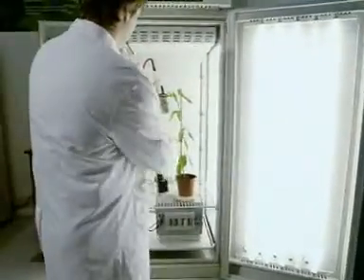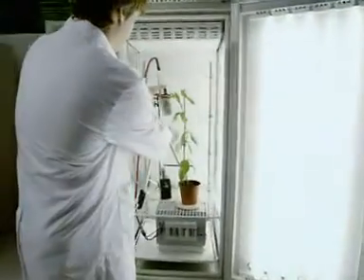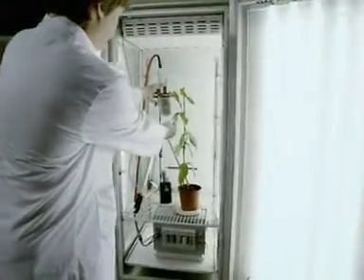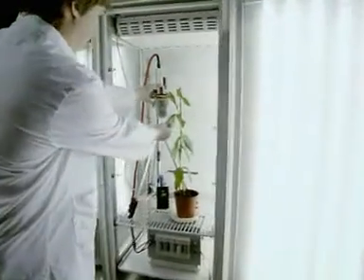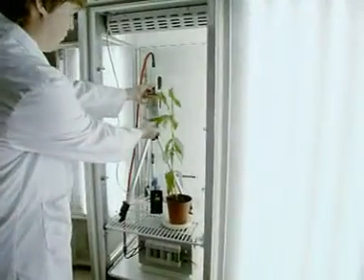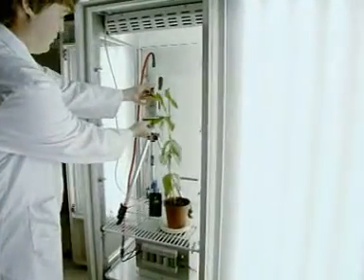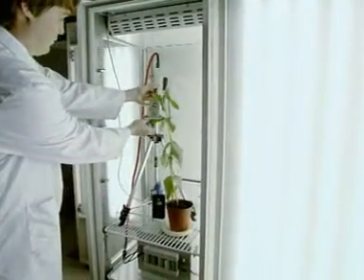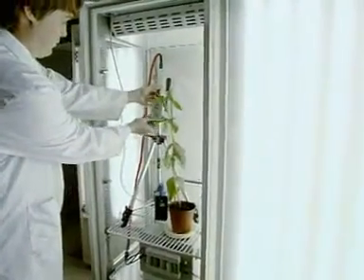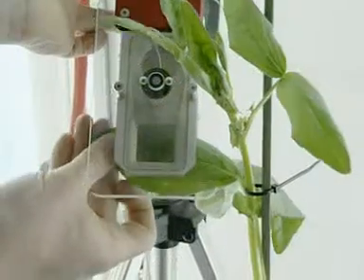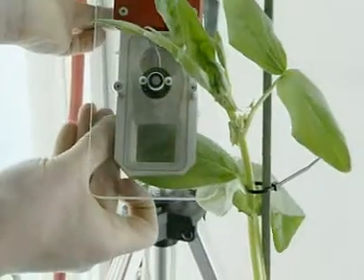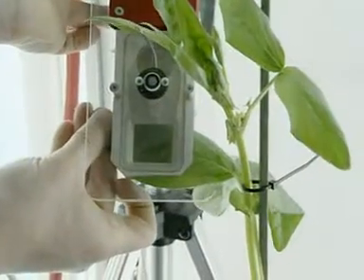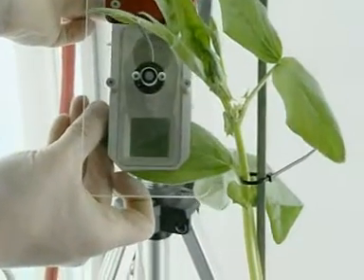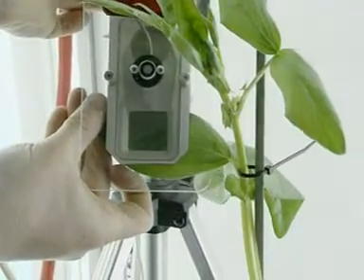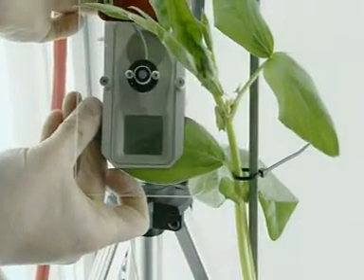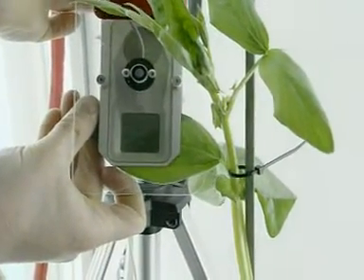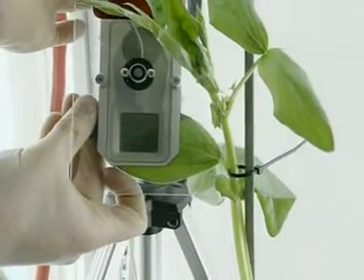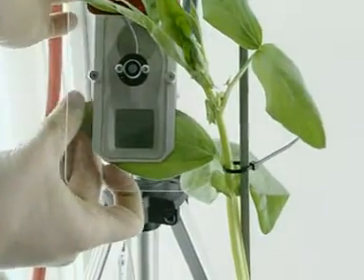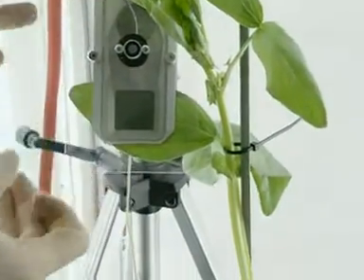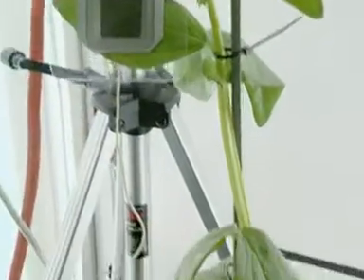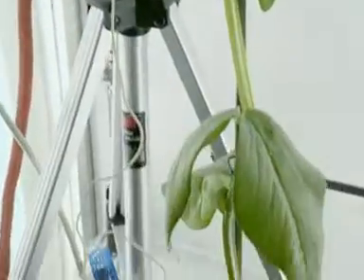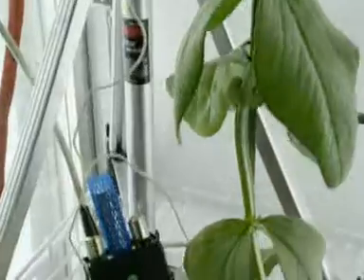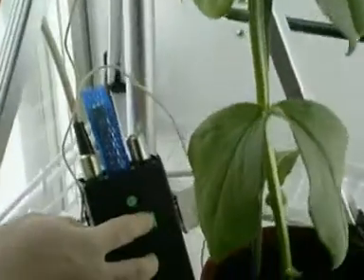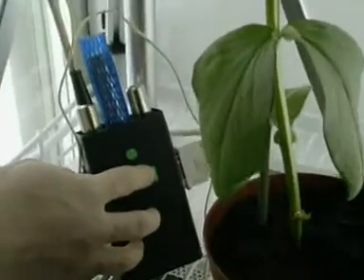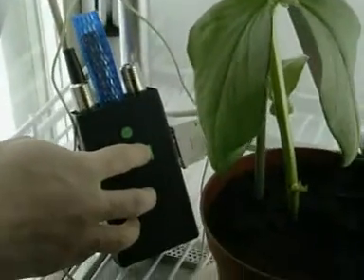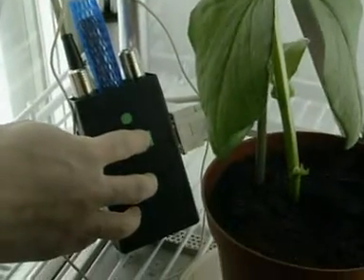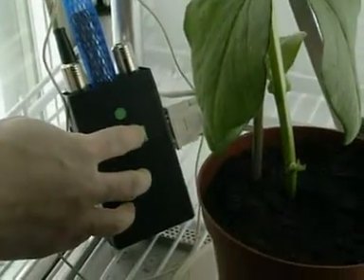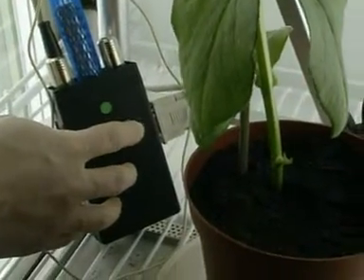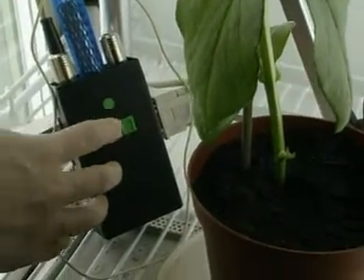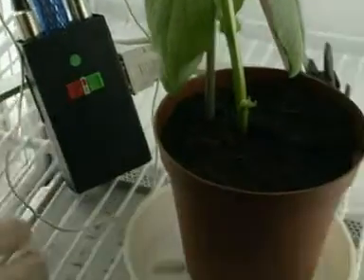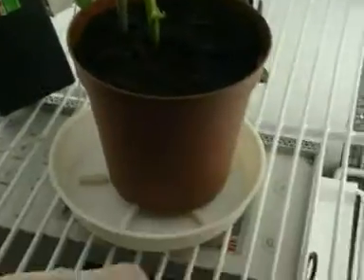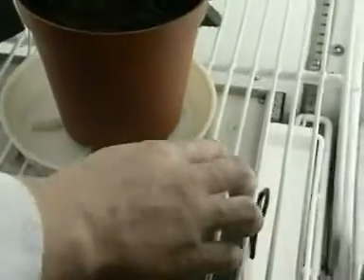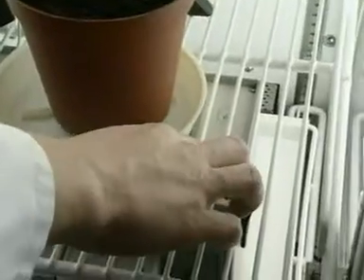Just one leaf is carefully placed in a computerized gas analyzer. This measures the rate of photosynthesis by calculating the amount of carbon dioxide taken up by the leaf.